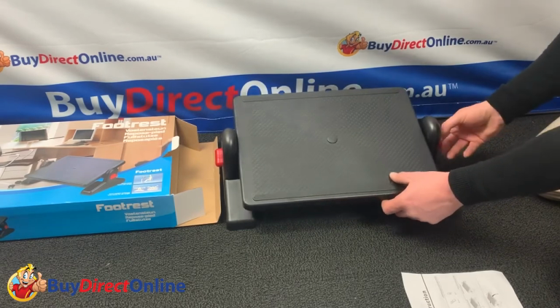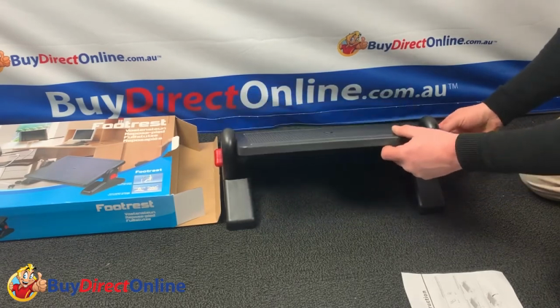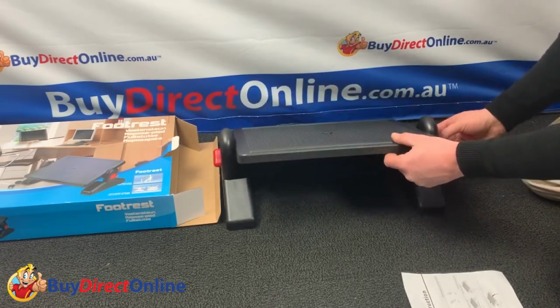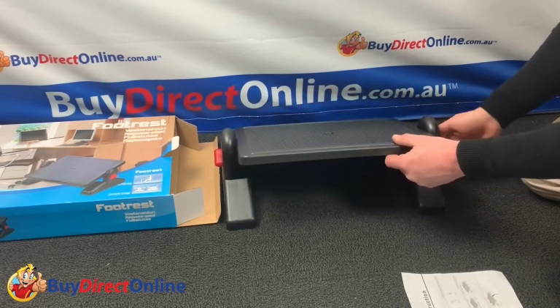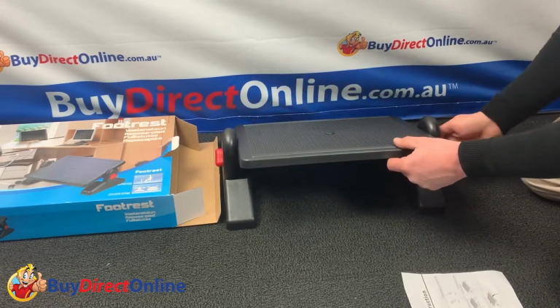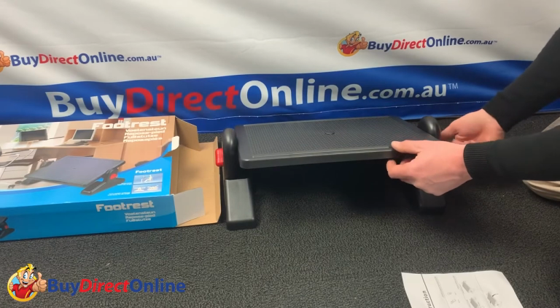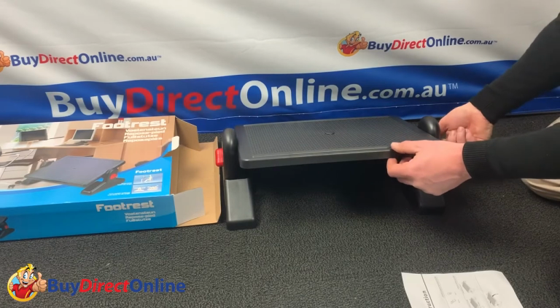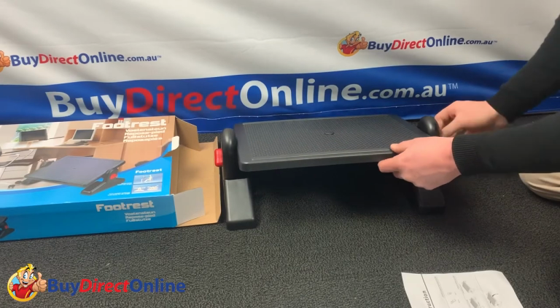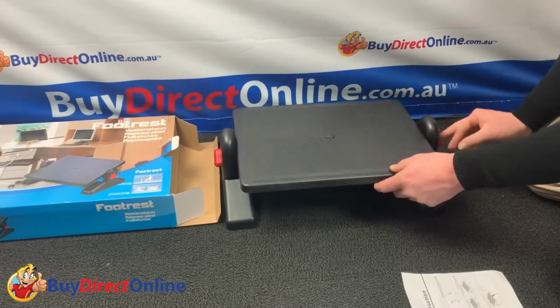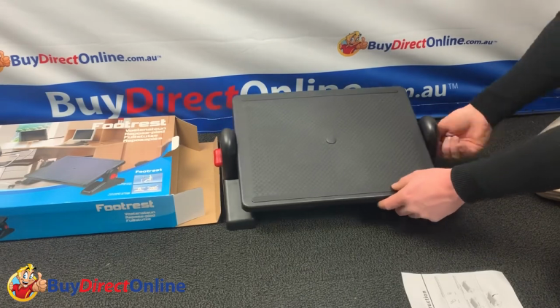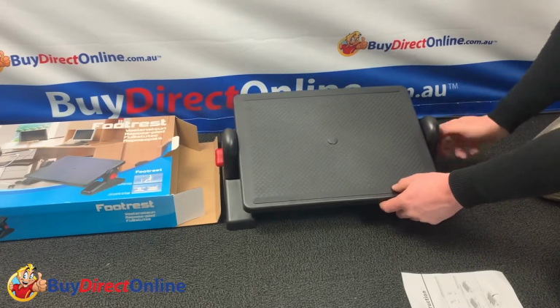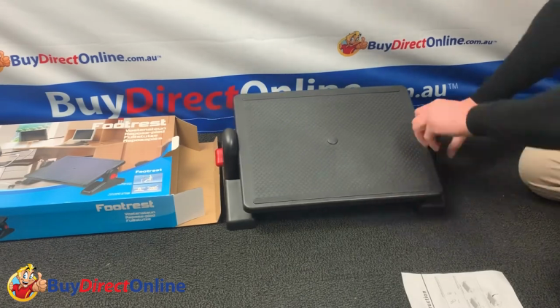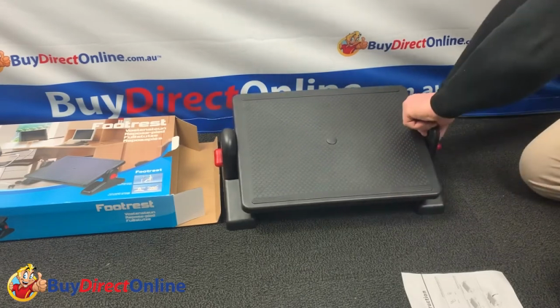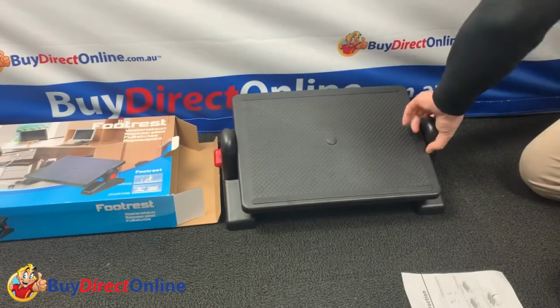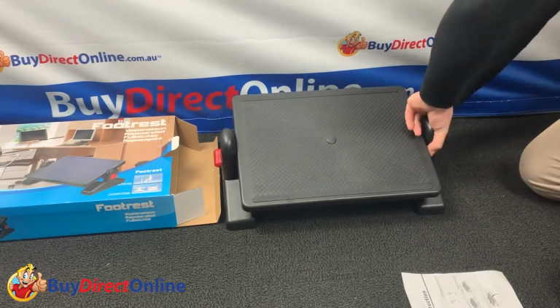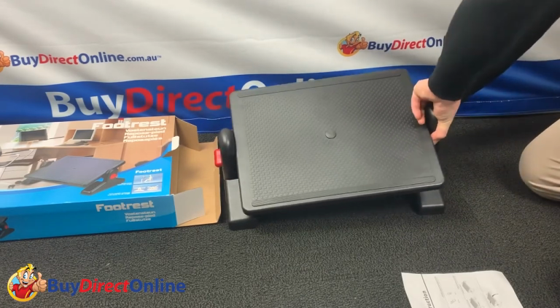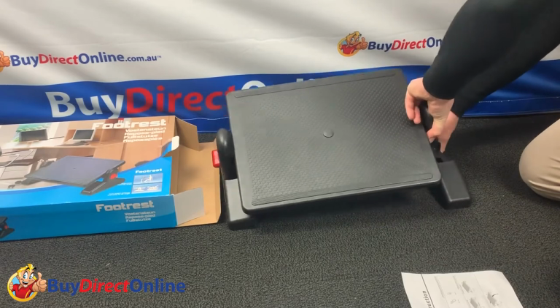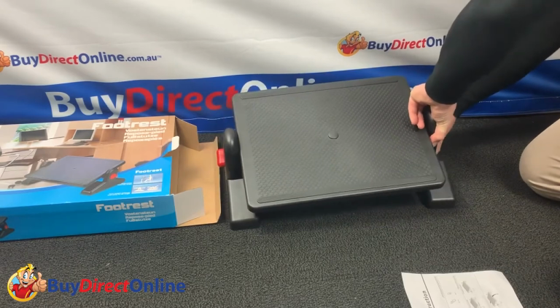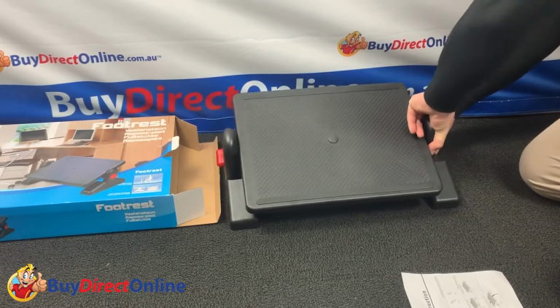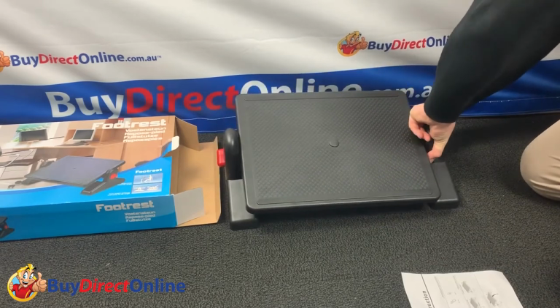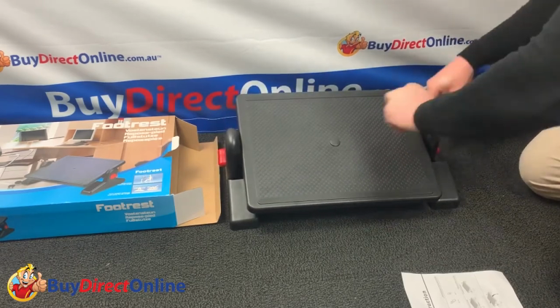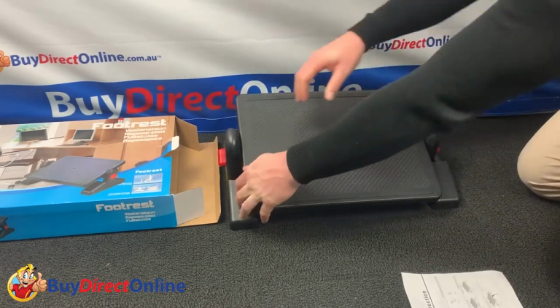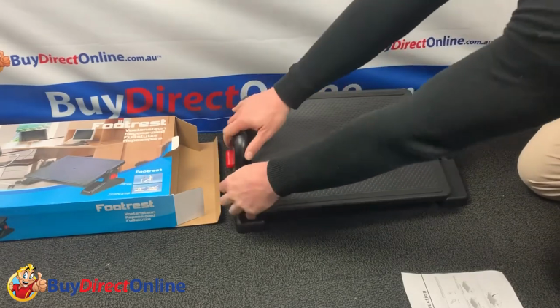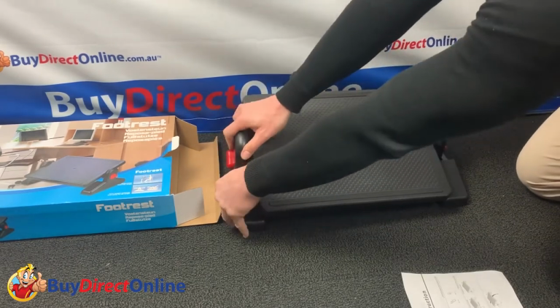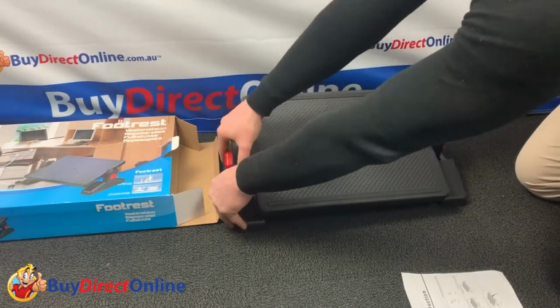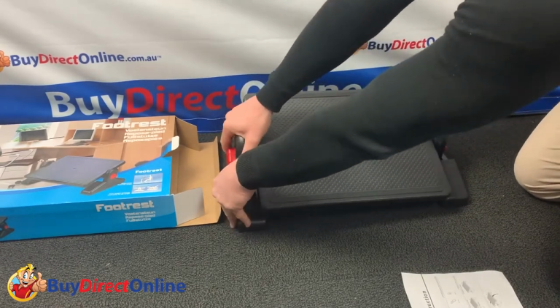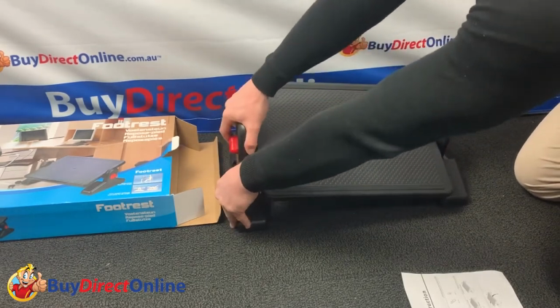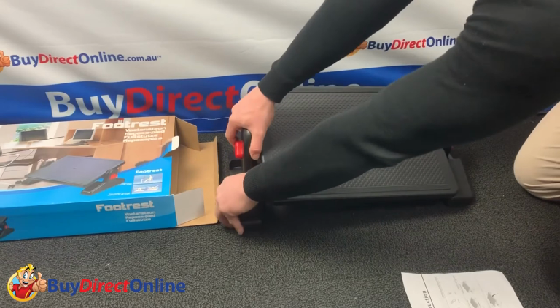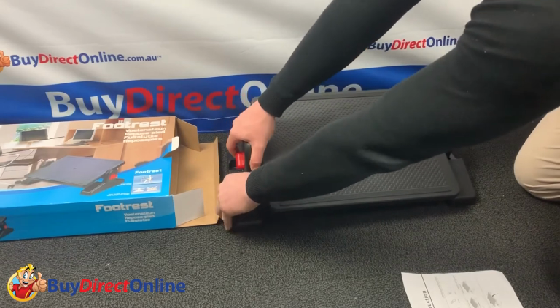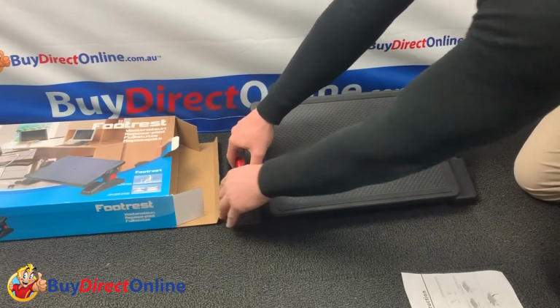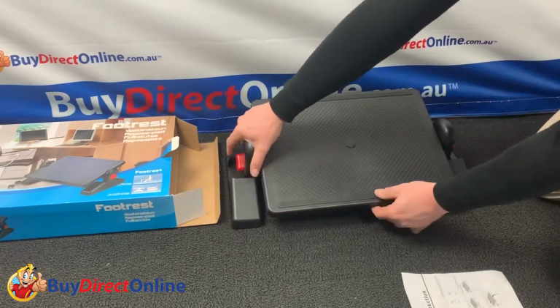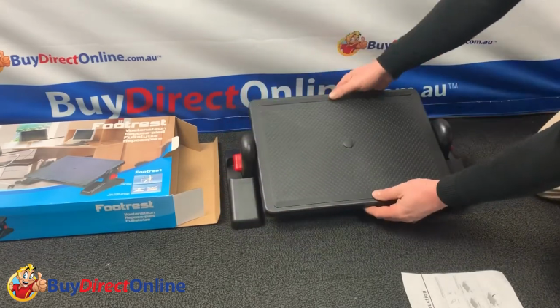The footrest also comes with two different height positions on the feet. As you can see, you just pull off the foot and change the position, so they're very easy to adjust. This is excellent for finding the perfect height position for your feet.